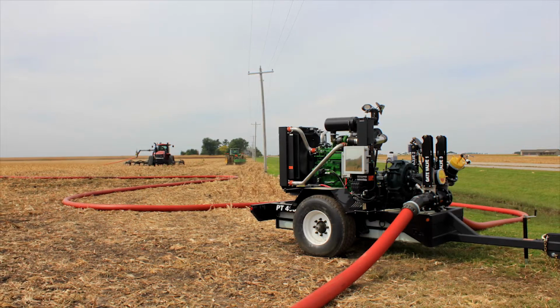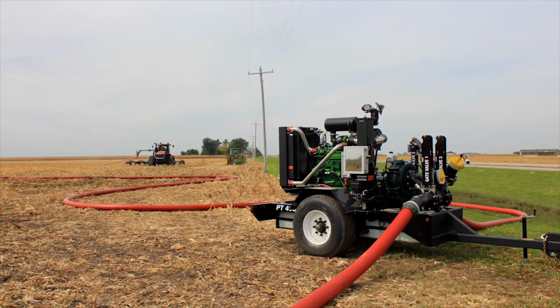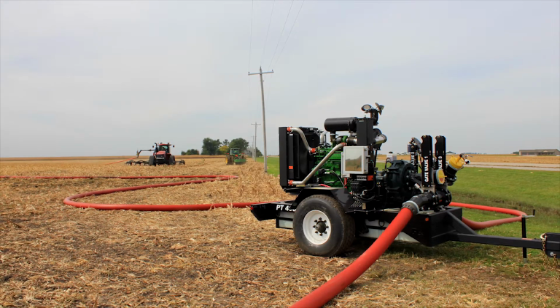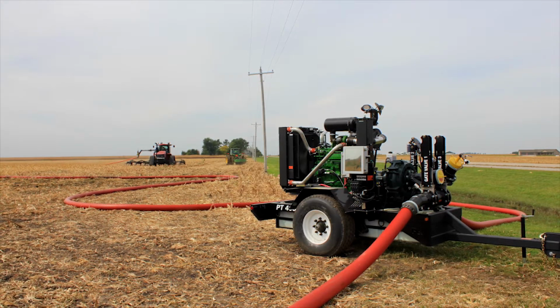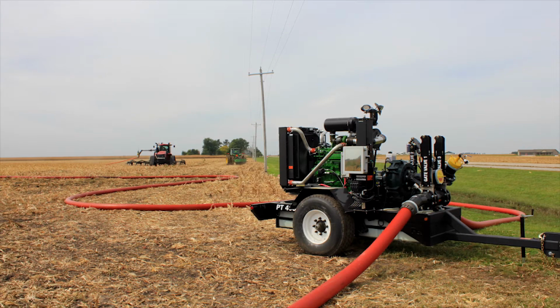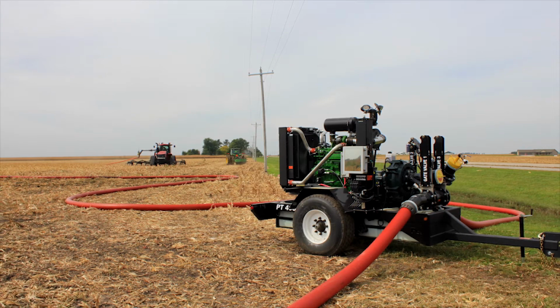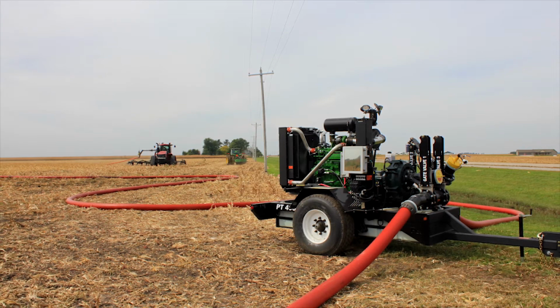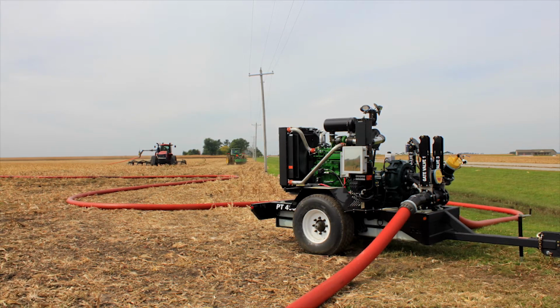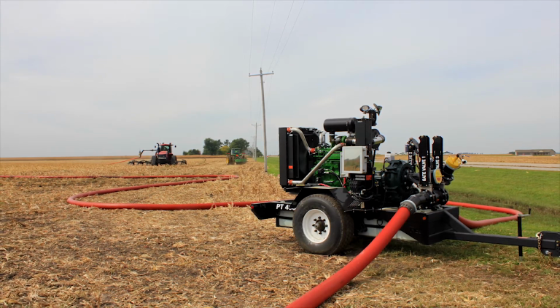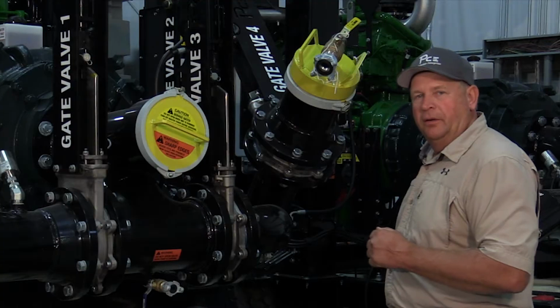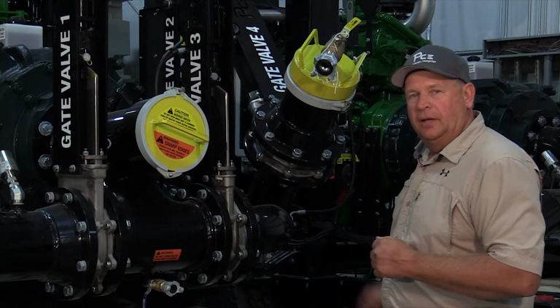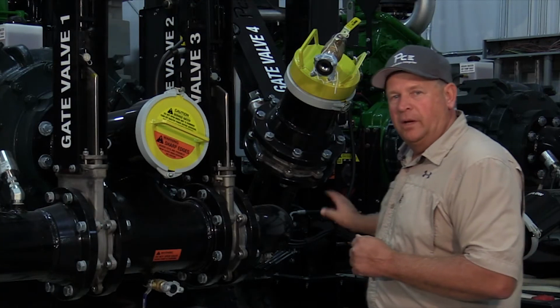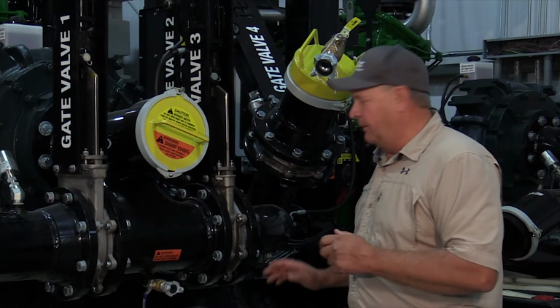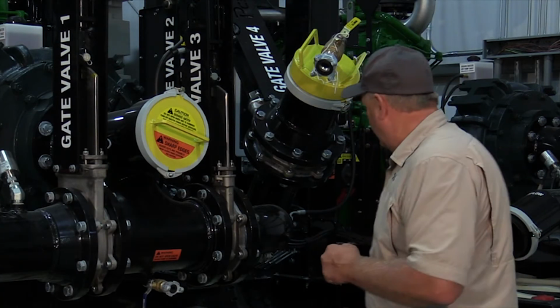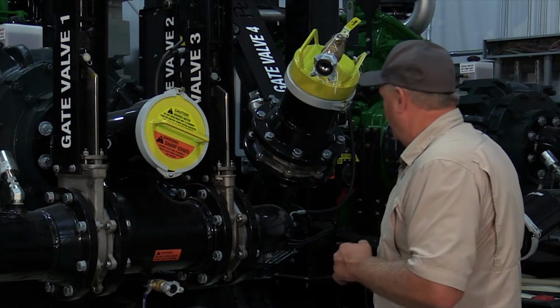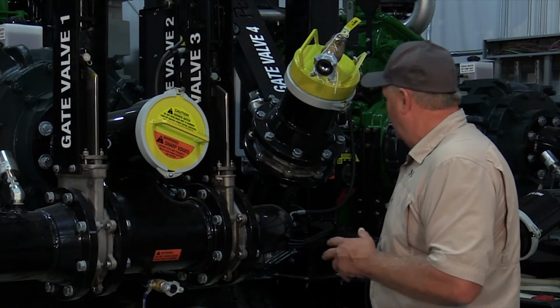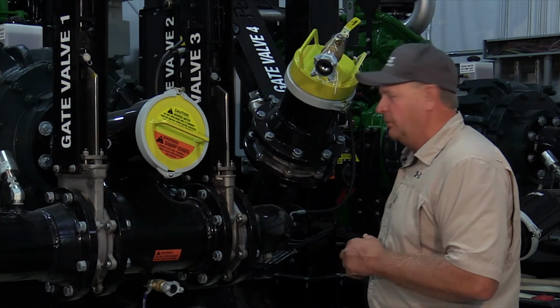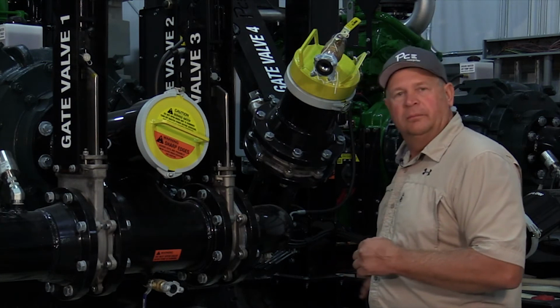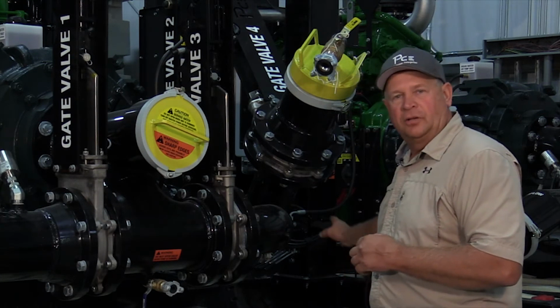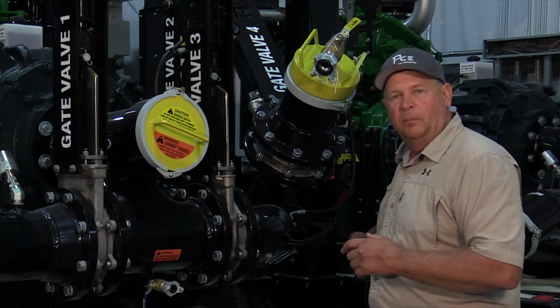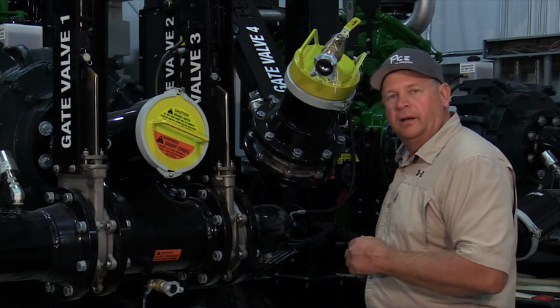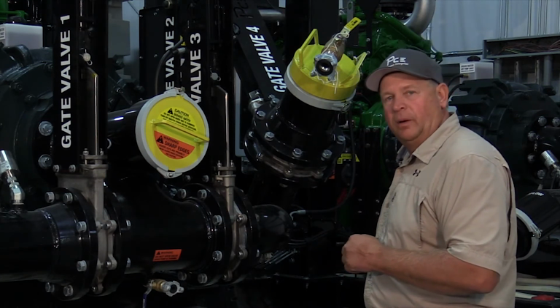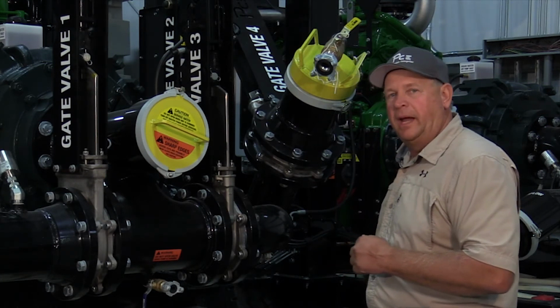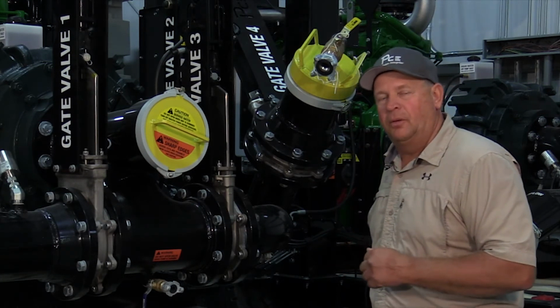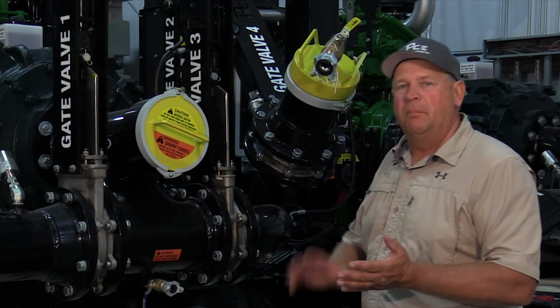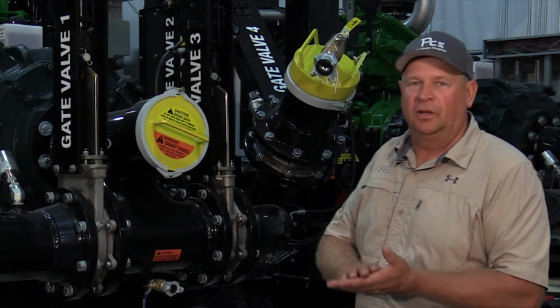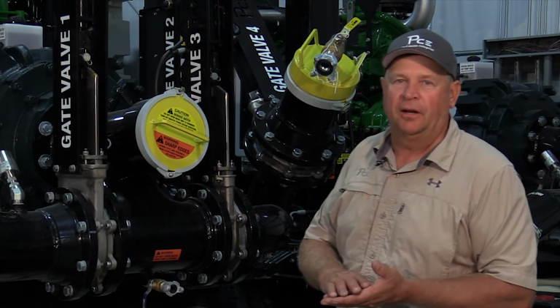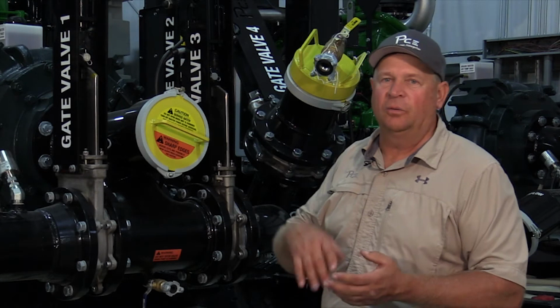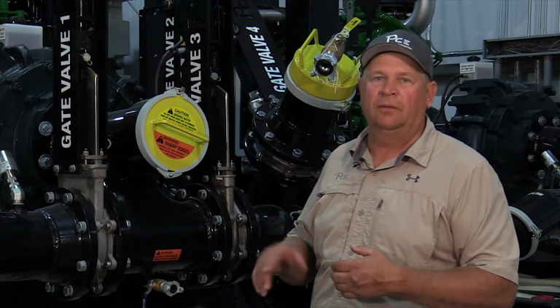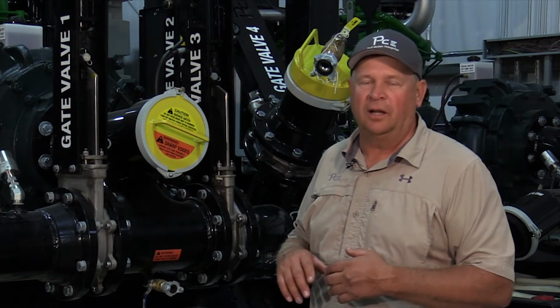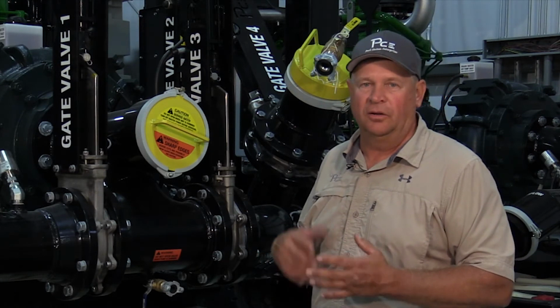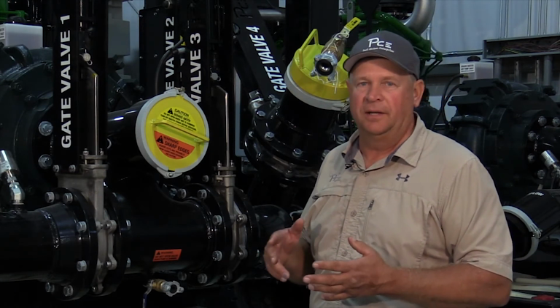We can open this gate up and actually shoot the pig to the field, and as it's going out in the field we can be ready to actually unplug and relay after the pig makes it to the applicator tractor, which saves us a large amount of time.